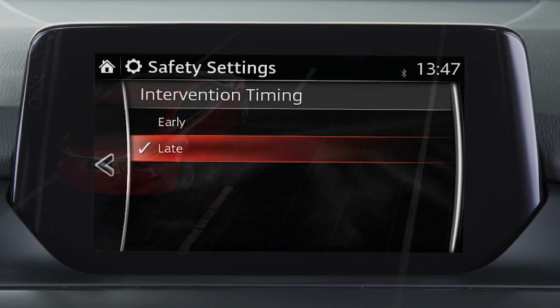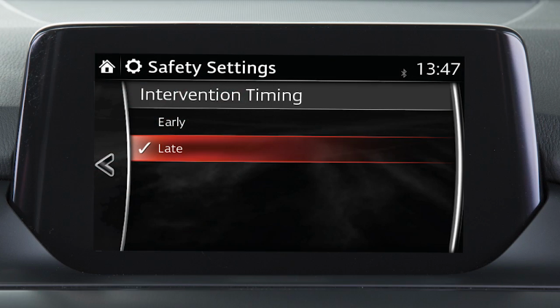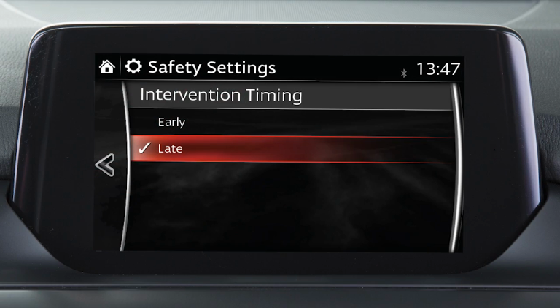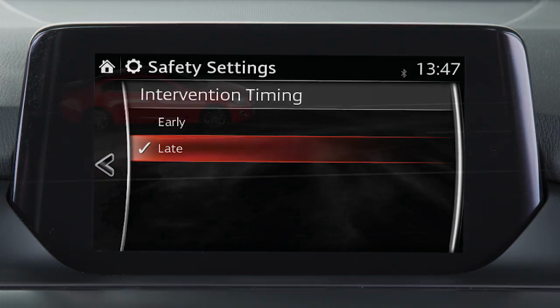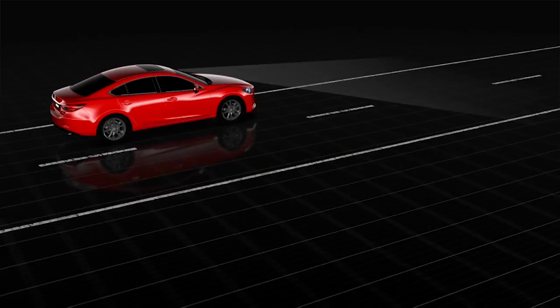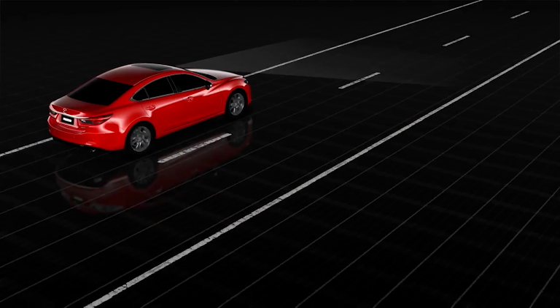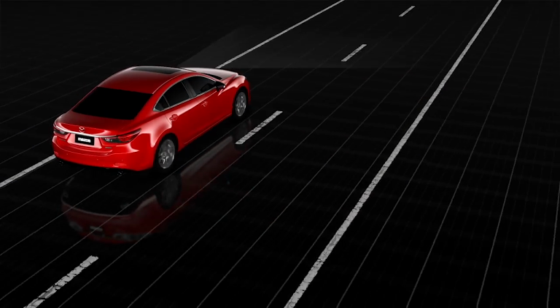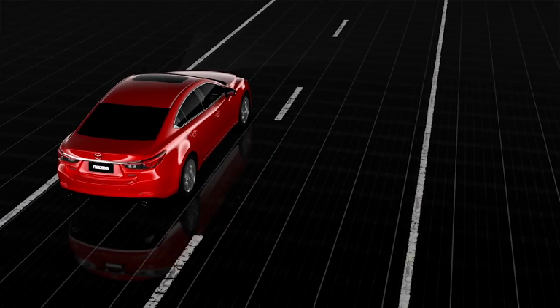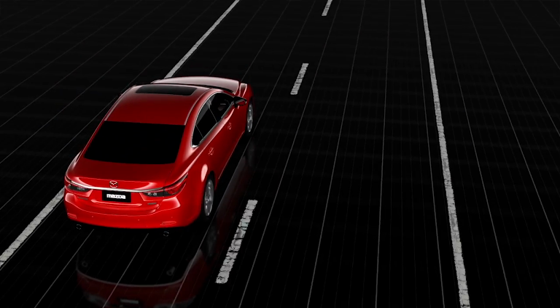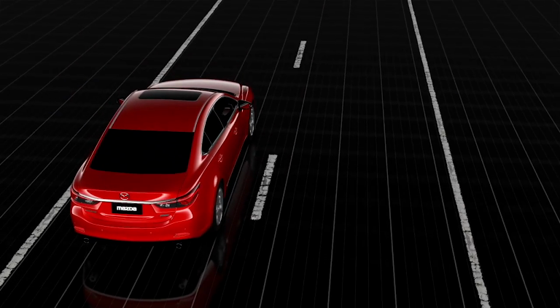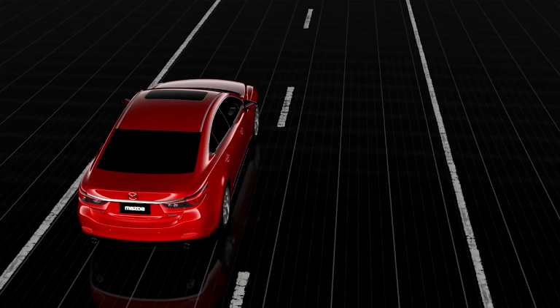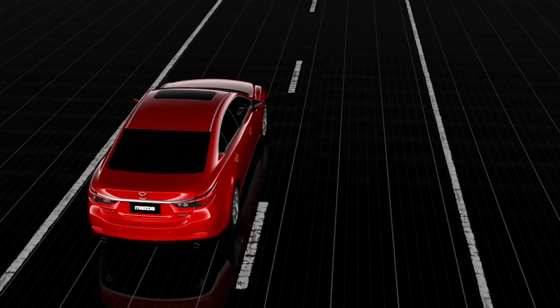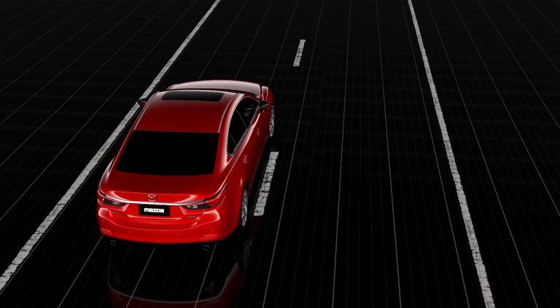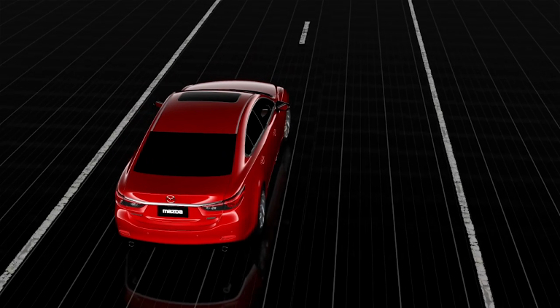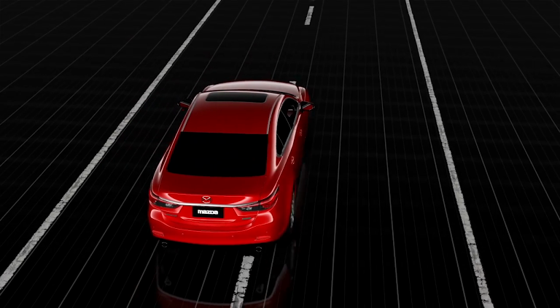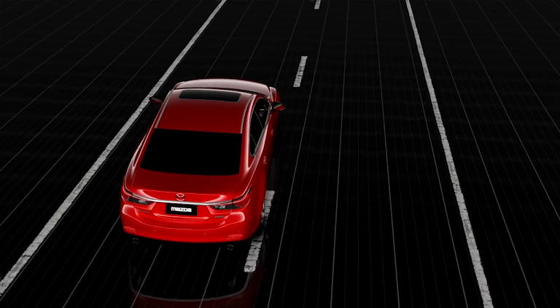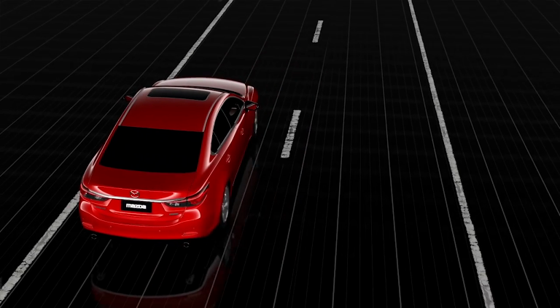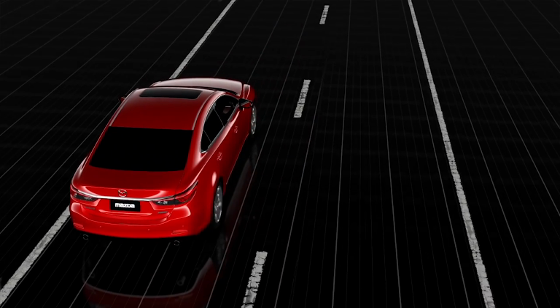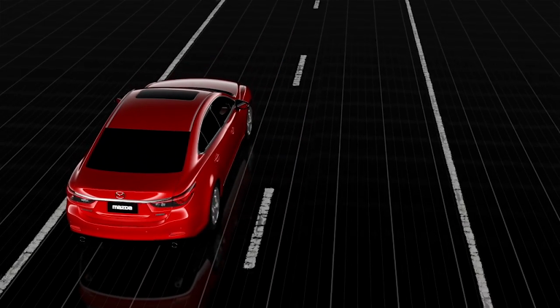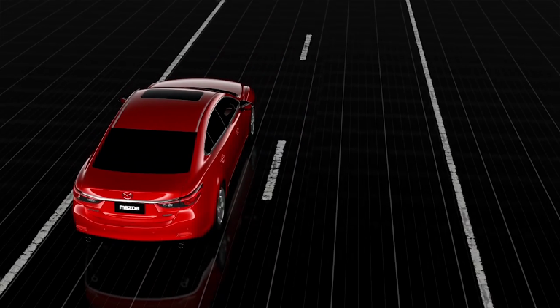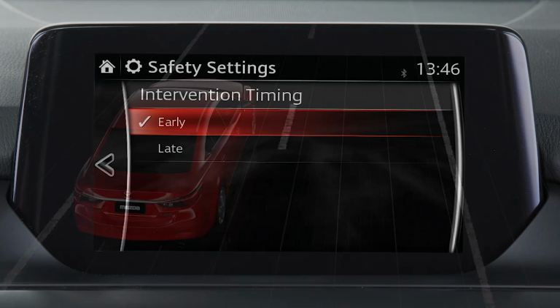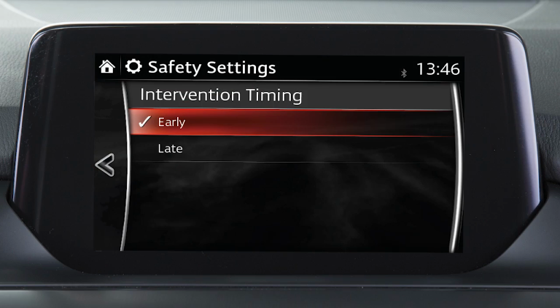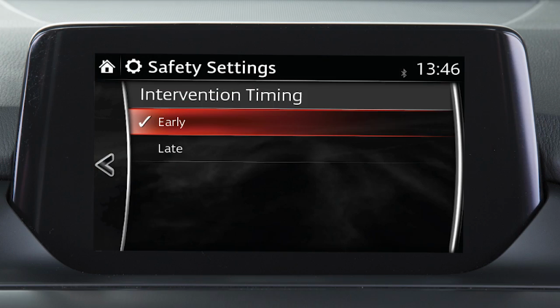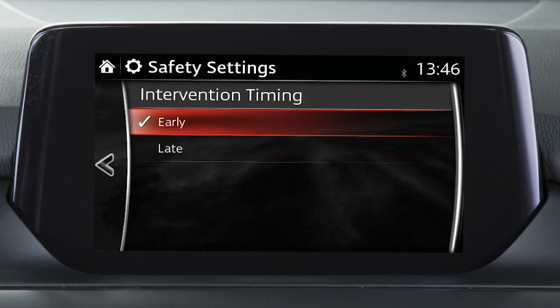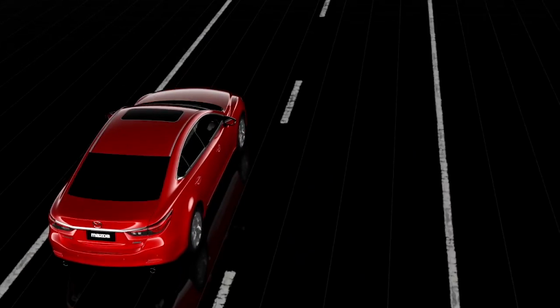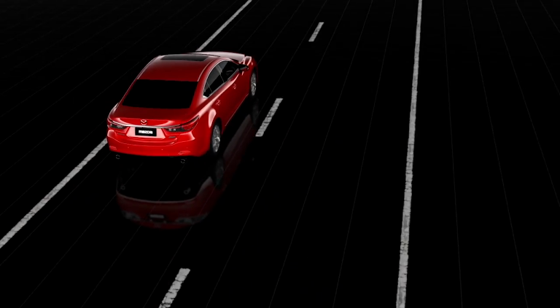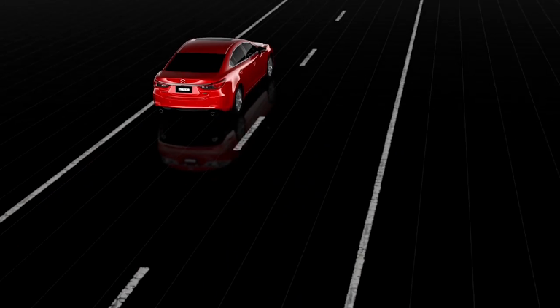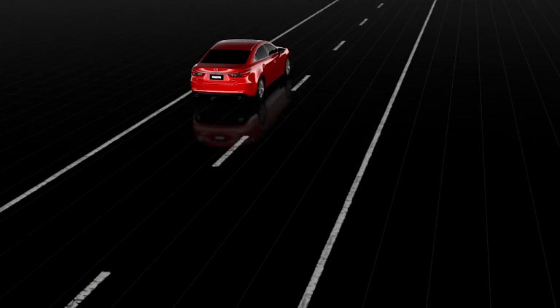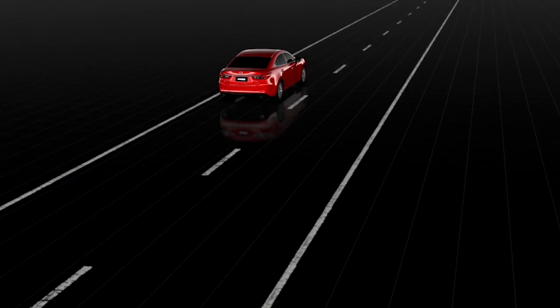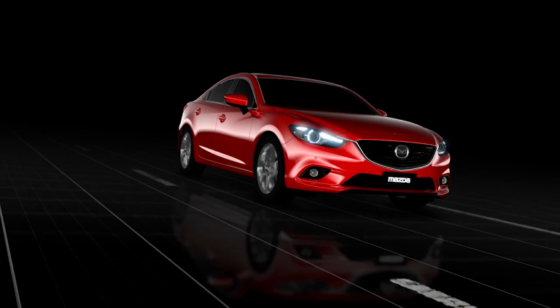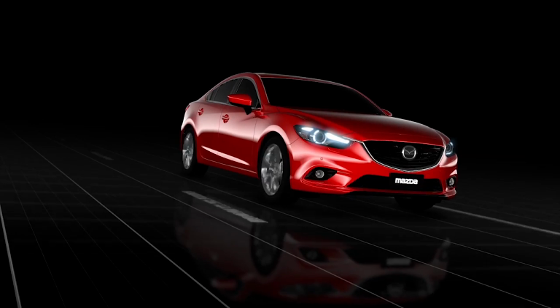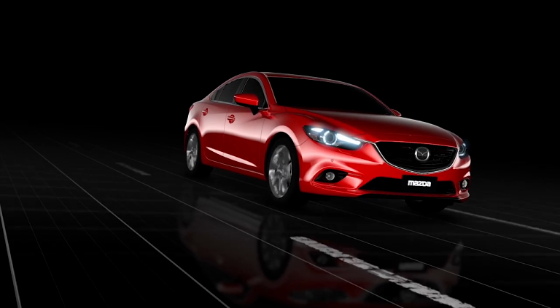If the late function is set and the Lane Keep Assist system determines the vehicle may go outside of its lane, the system assists the driver in steering the vehicle back to the centre of the lane. When the early function is set, the system constantly assists the driver so the car stays near the centre of the lane.